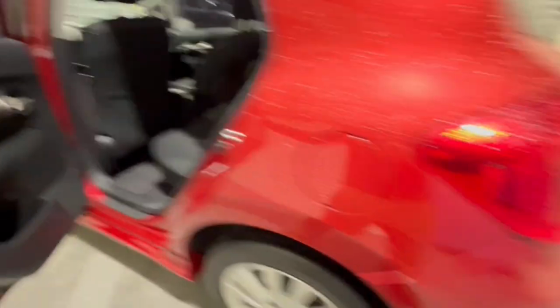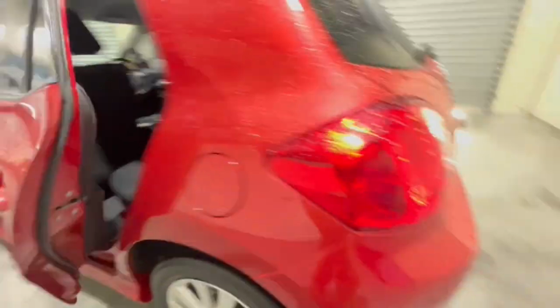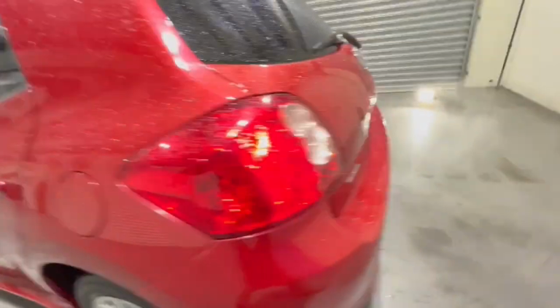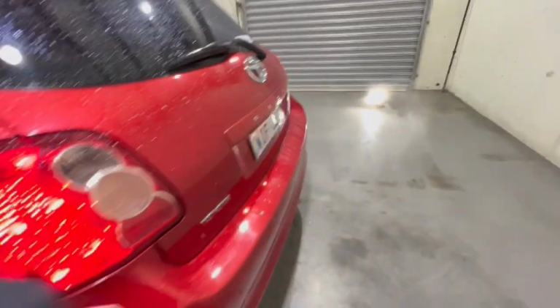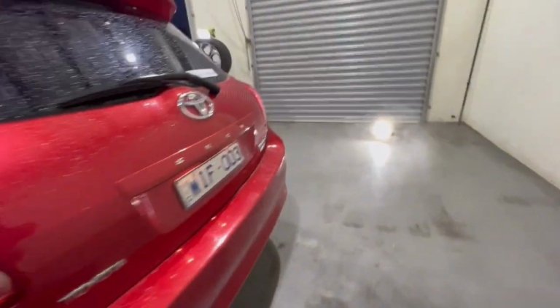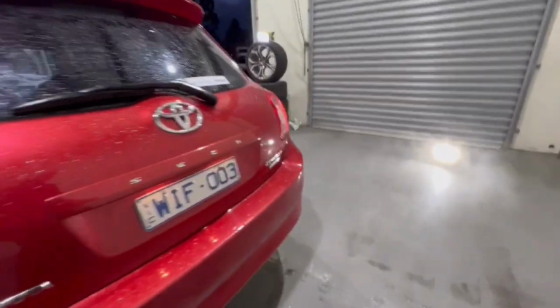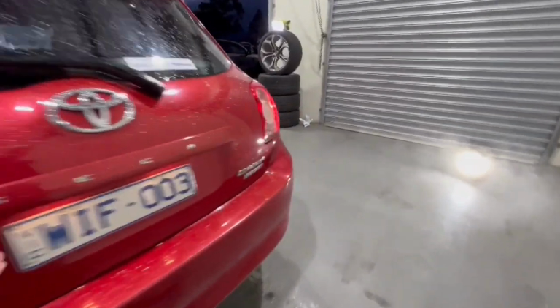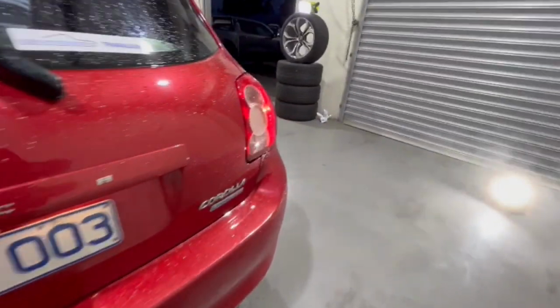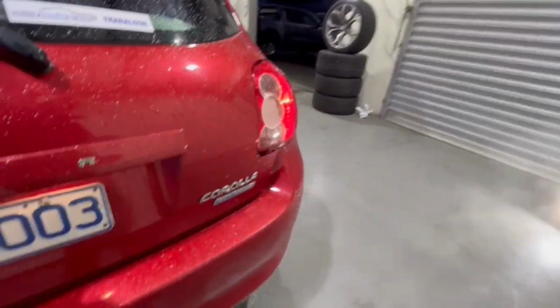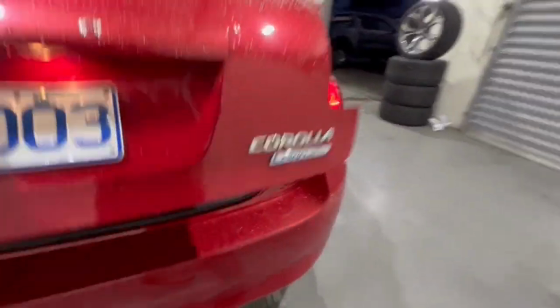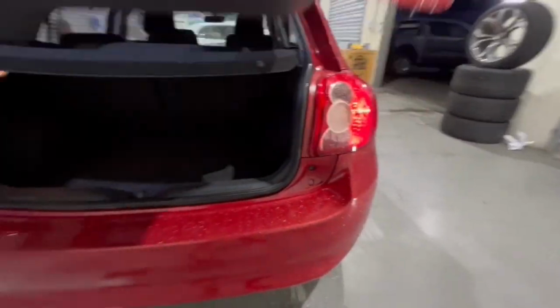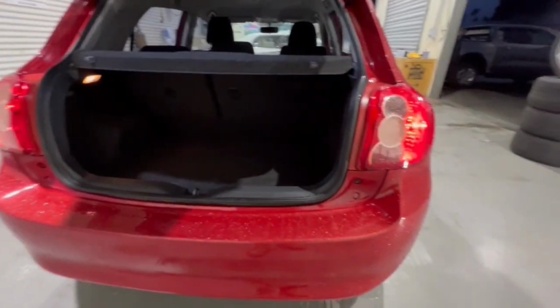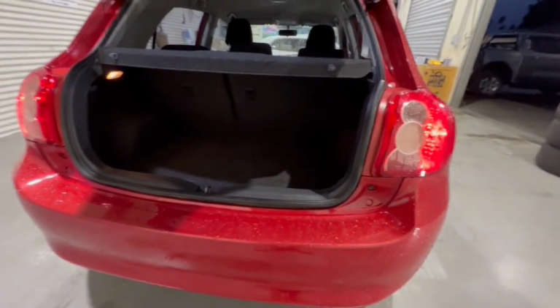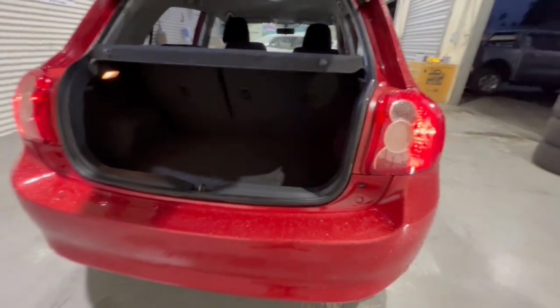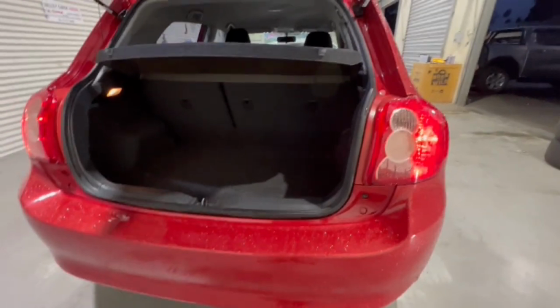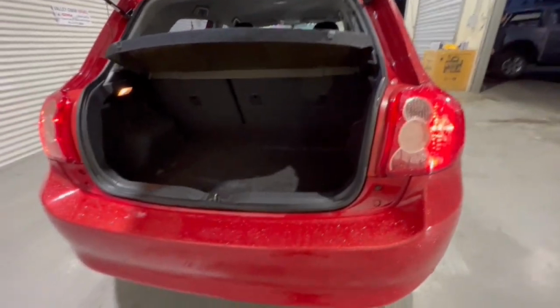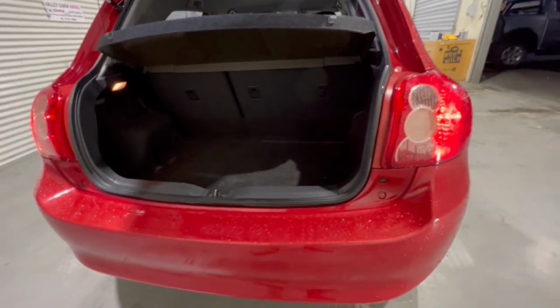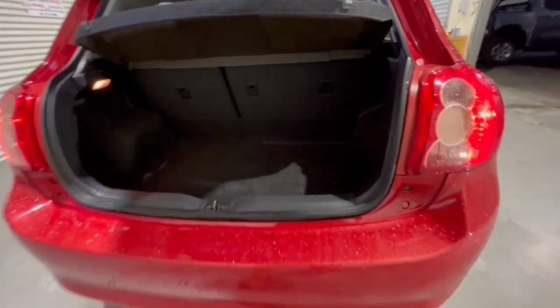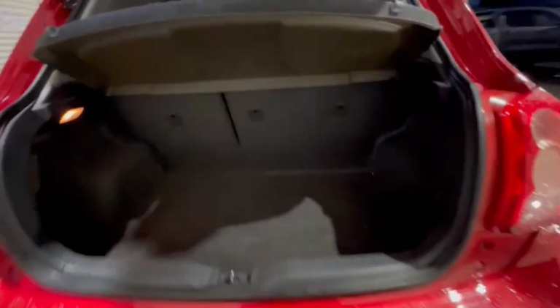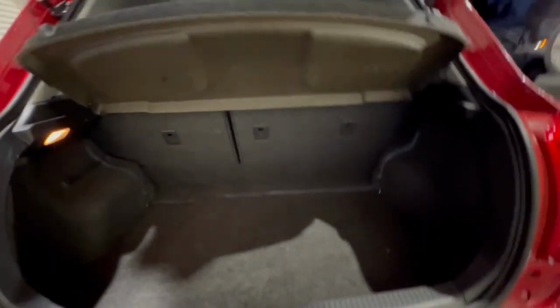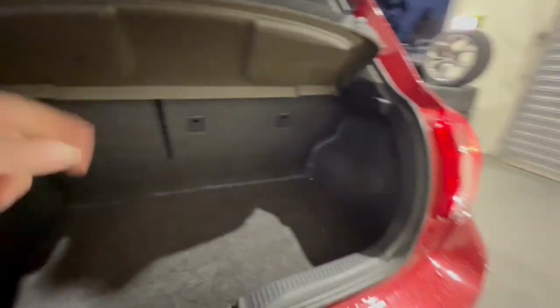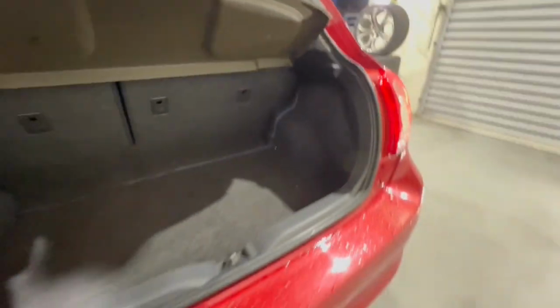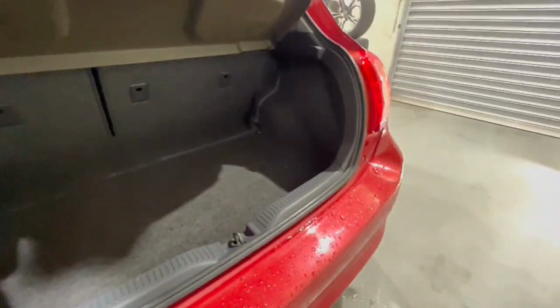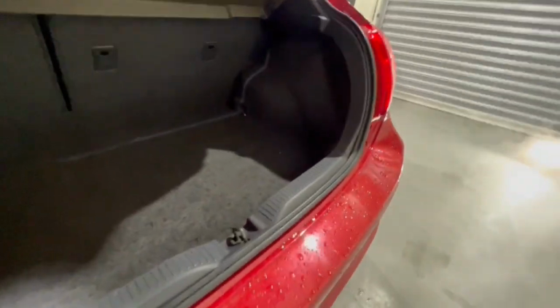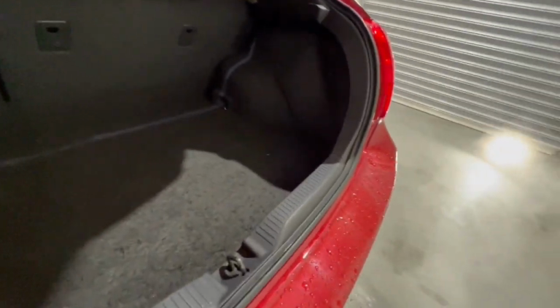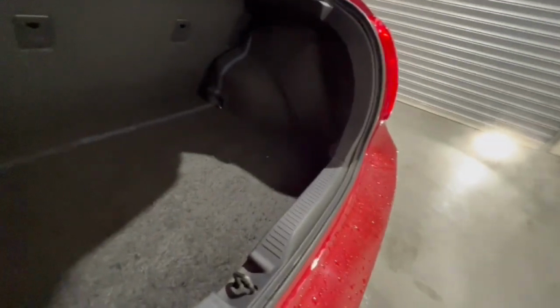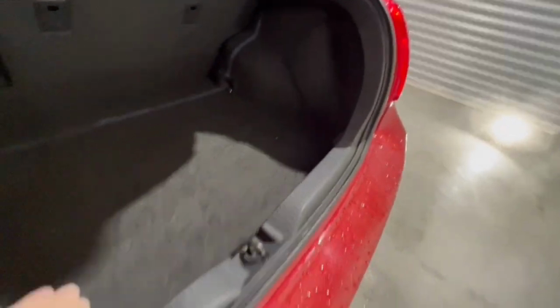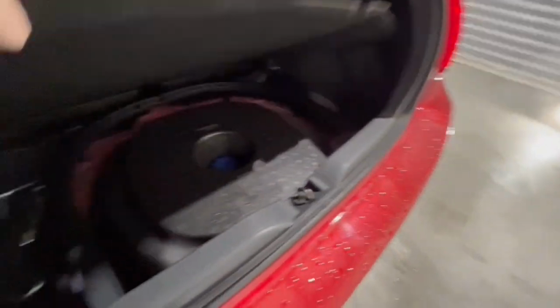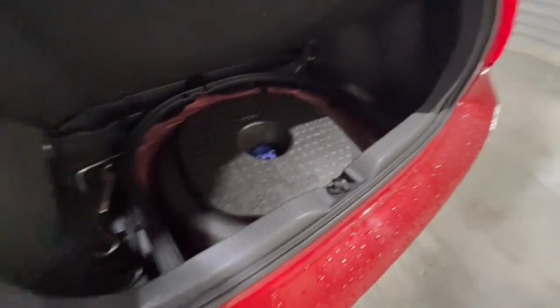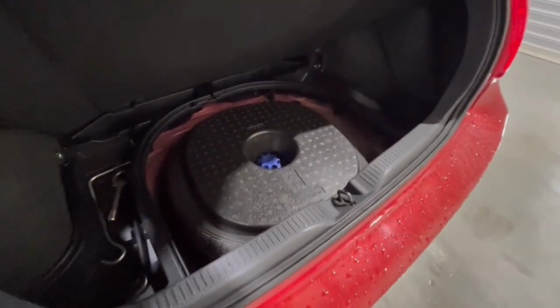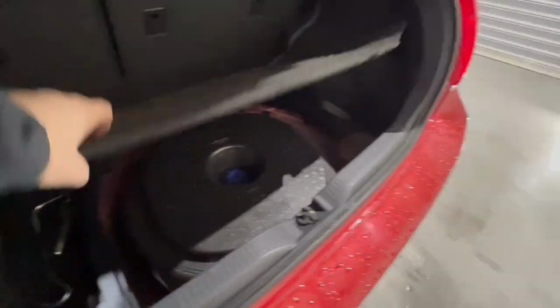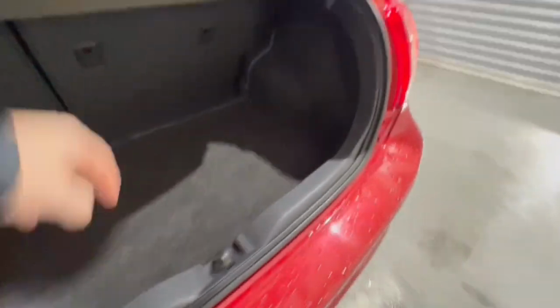And around to the back of the car, it is a Levin SX, so here's an upper spec. You've got full travel straights through the back there, and just under here you've got your spare wheel.